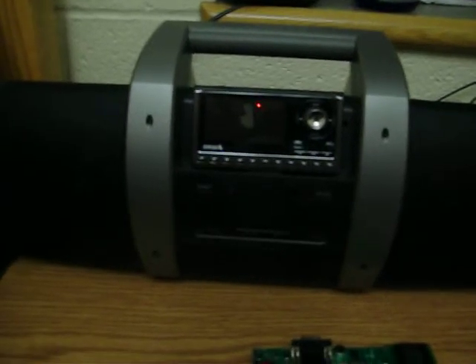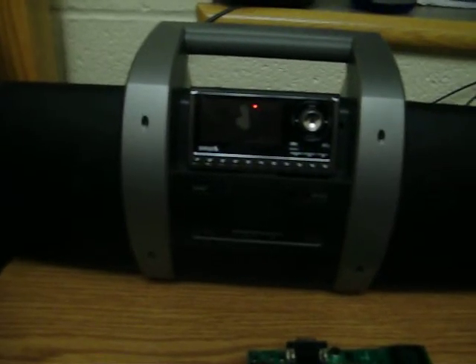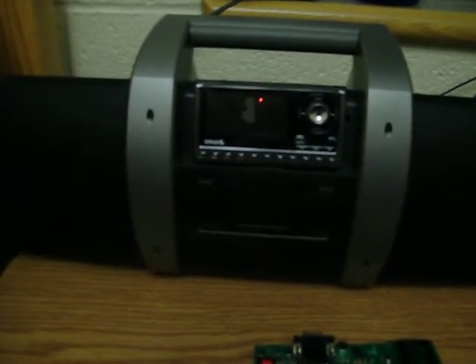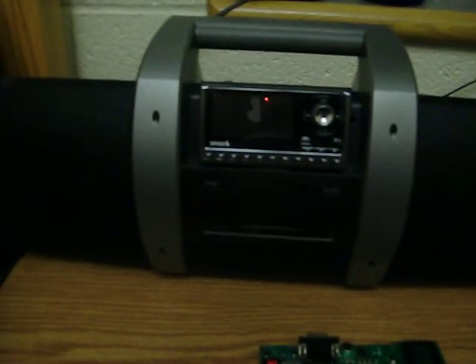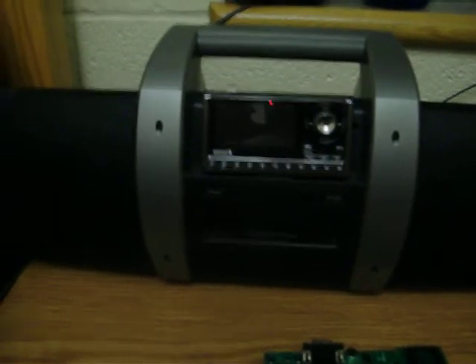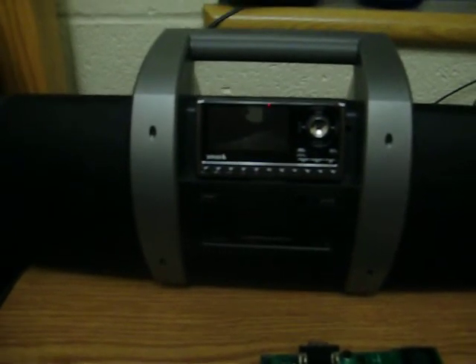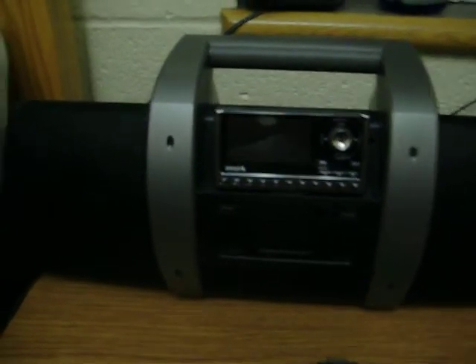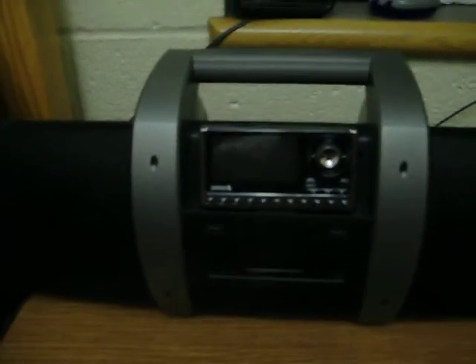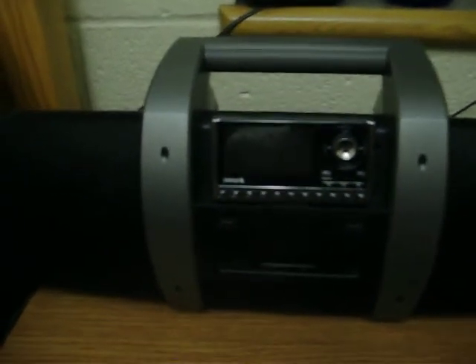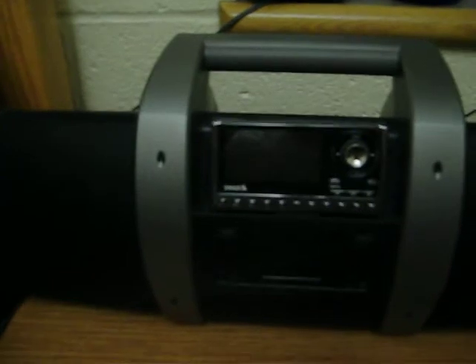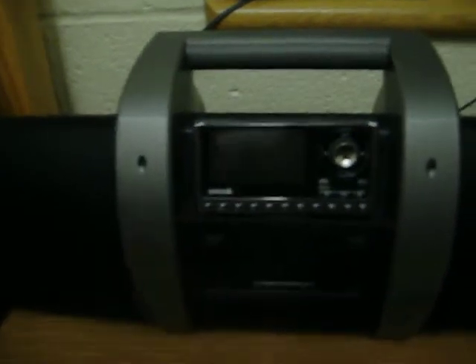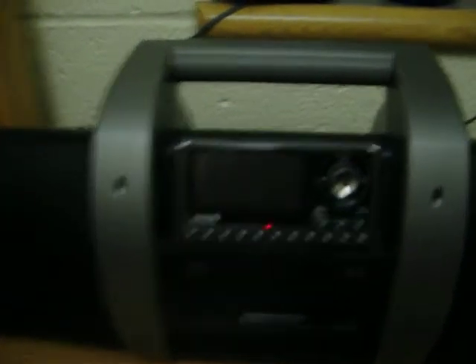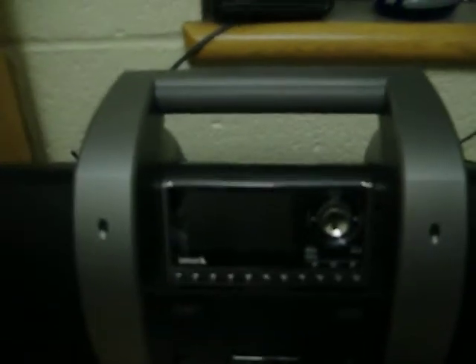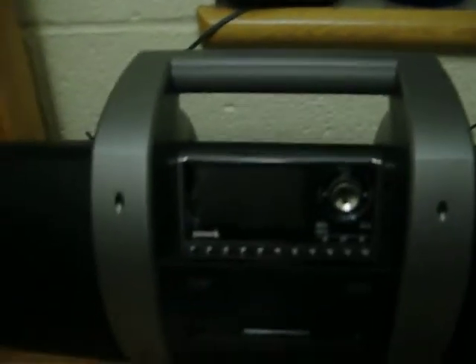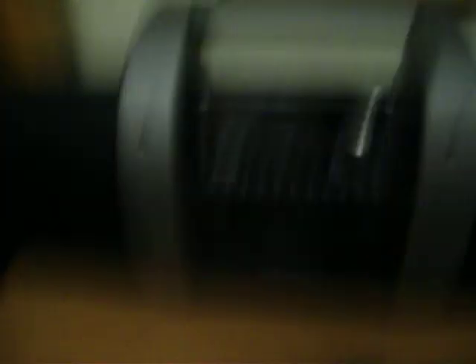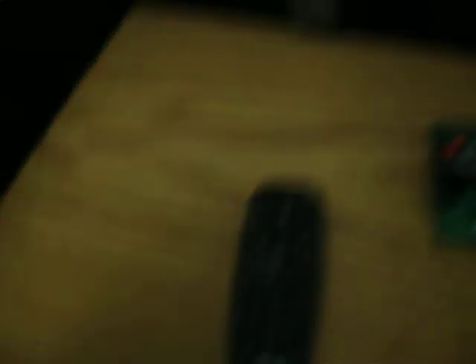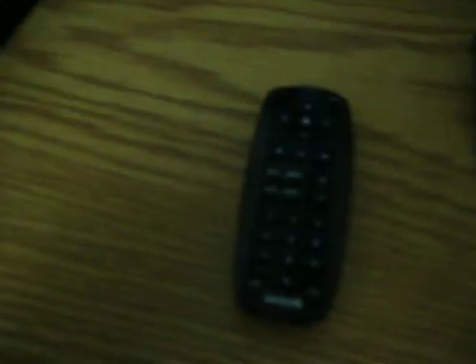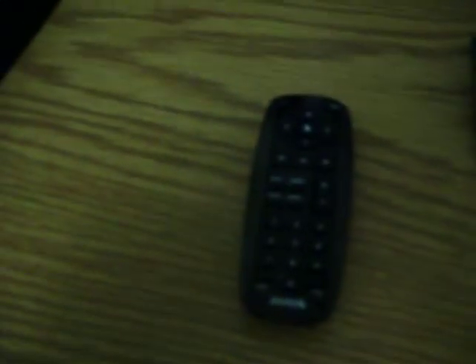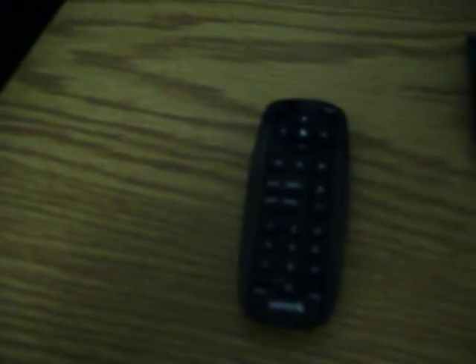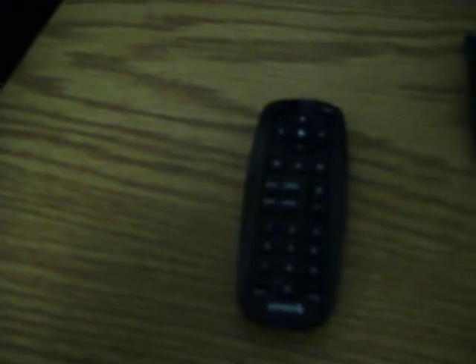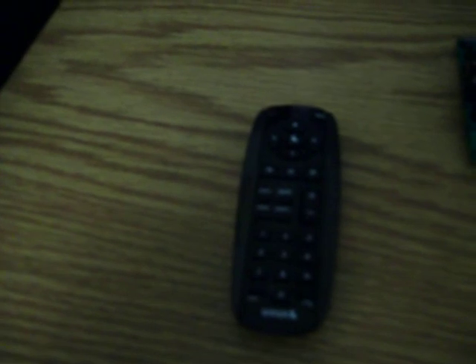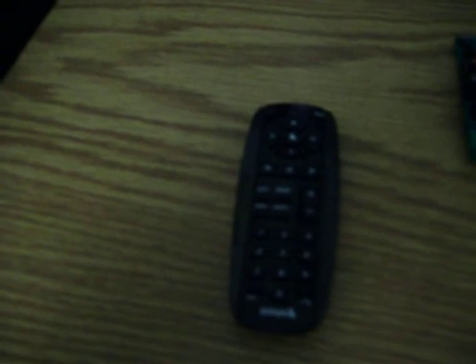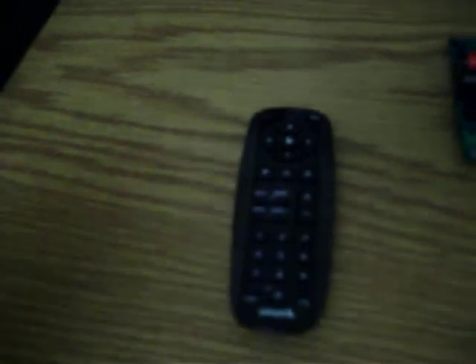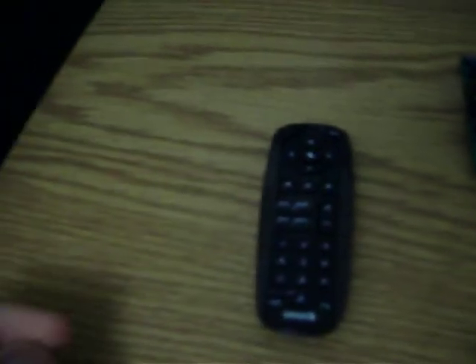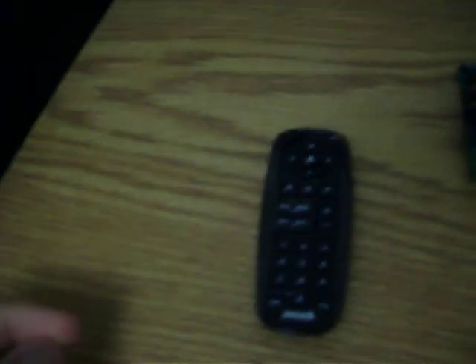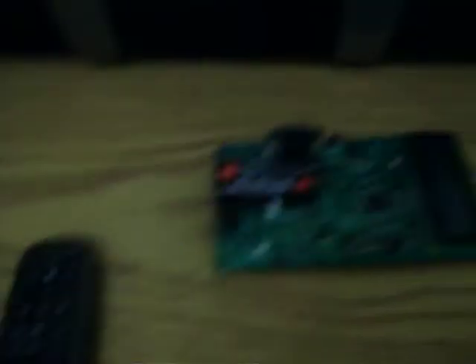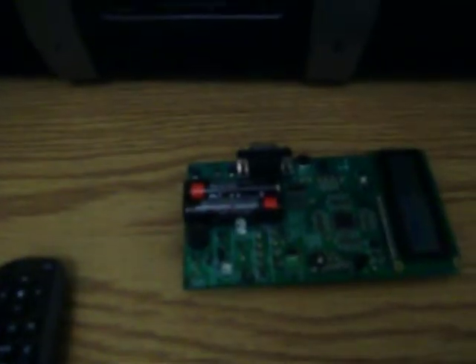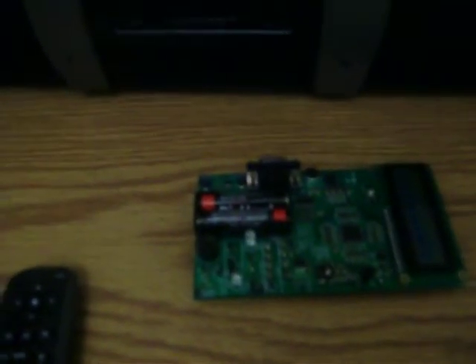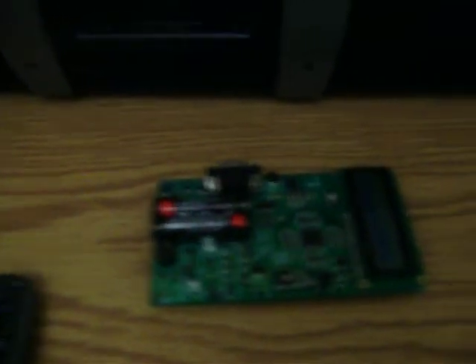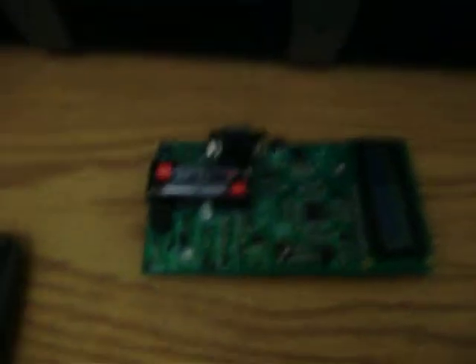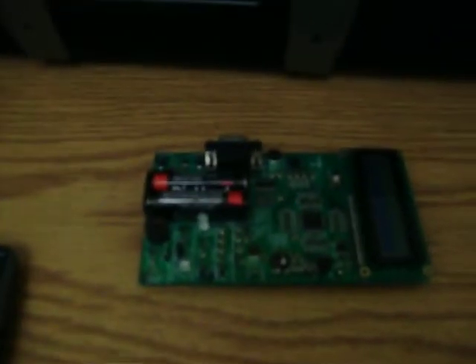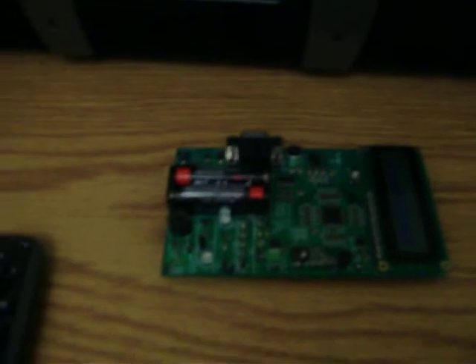This is the Sirius Boombox with the Sirius Sportster 5 radio hooked up to it. This is the standard remote that comes with the Sirius Sportster 5, and I am going to control the radio with this fabricated board.